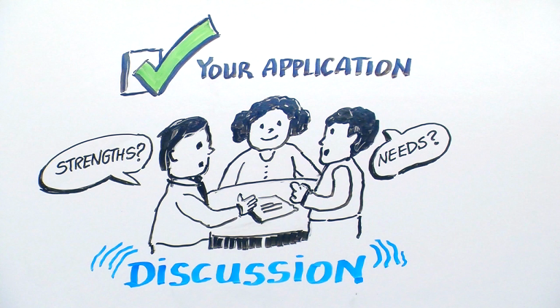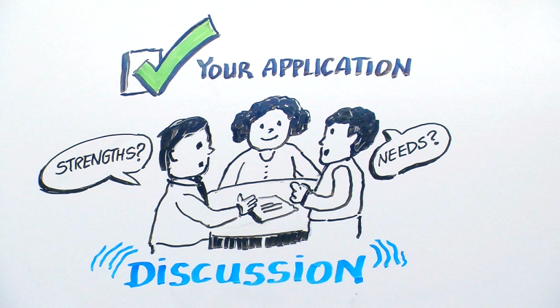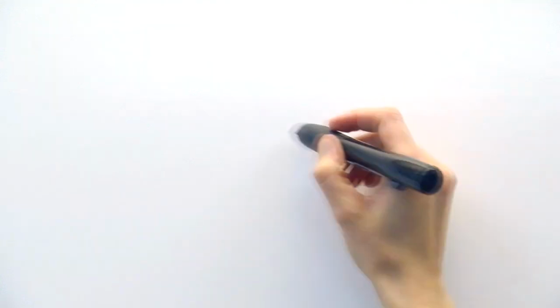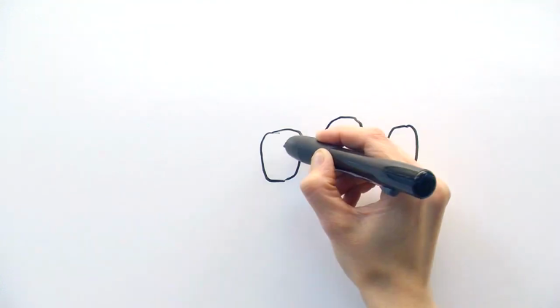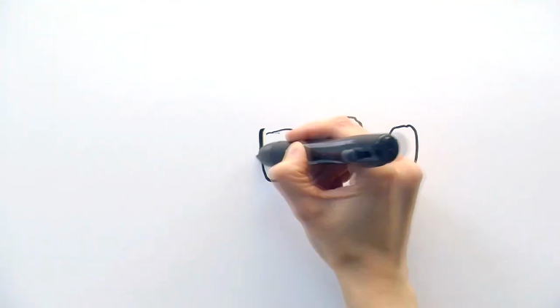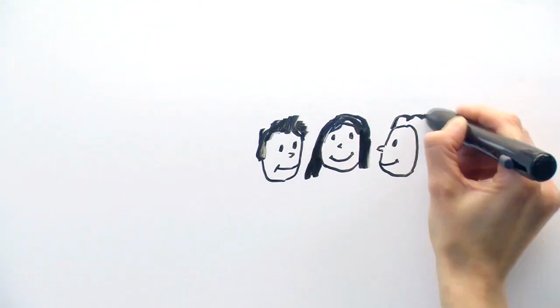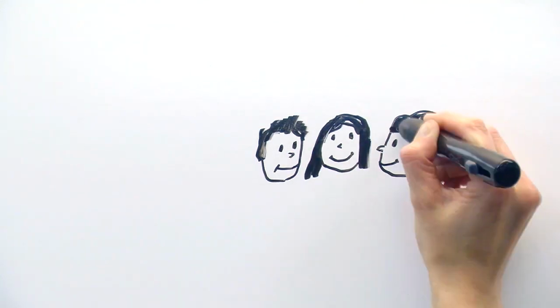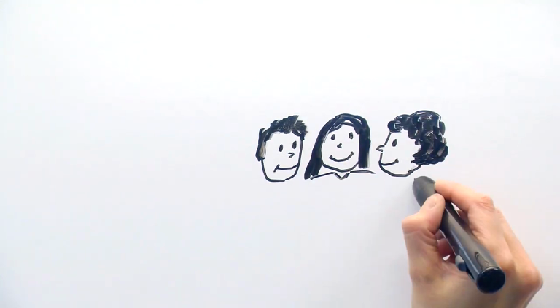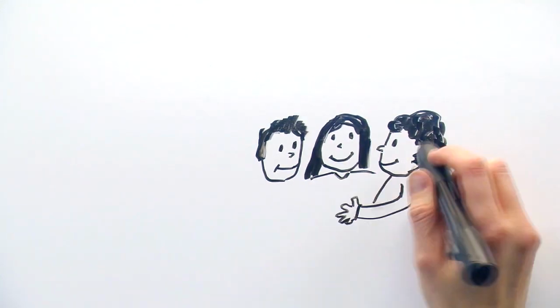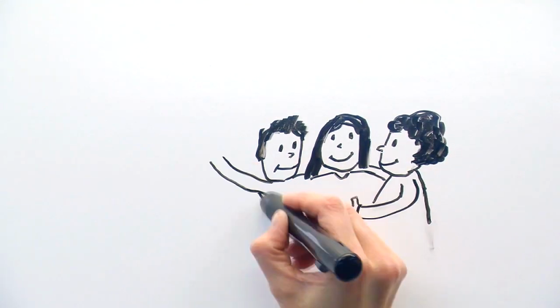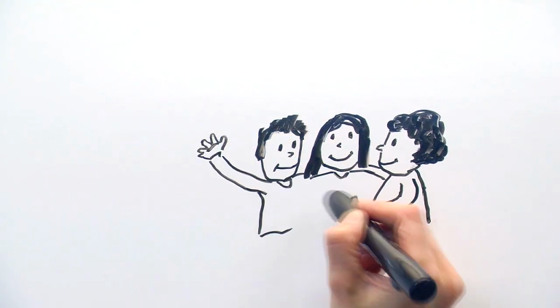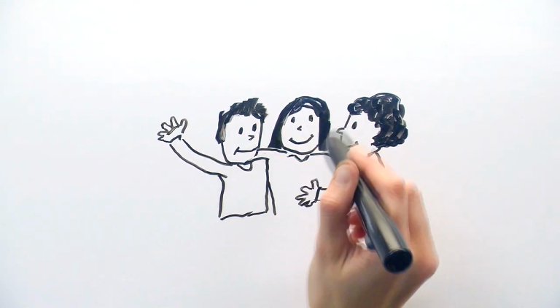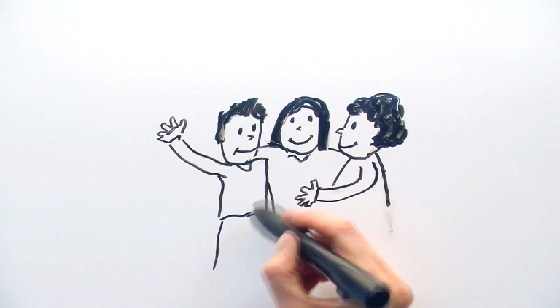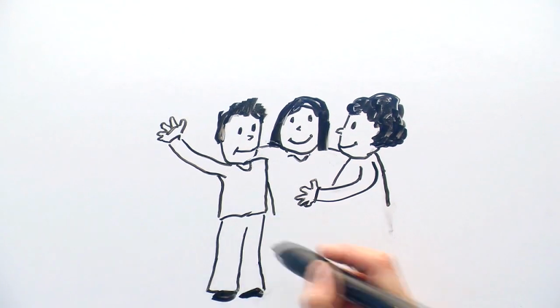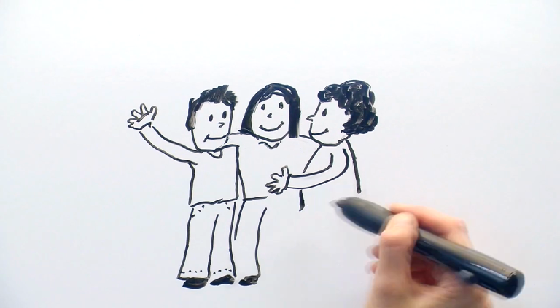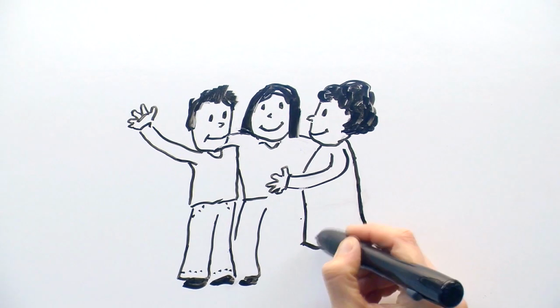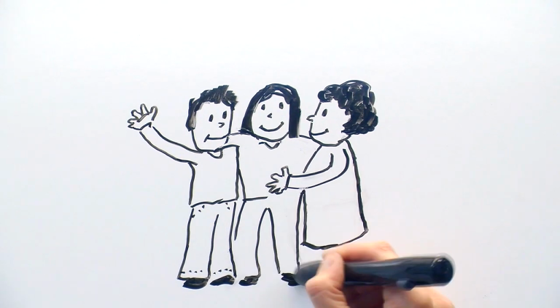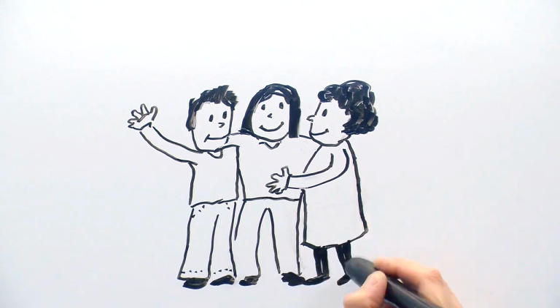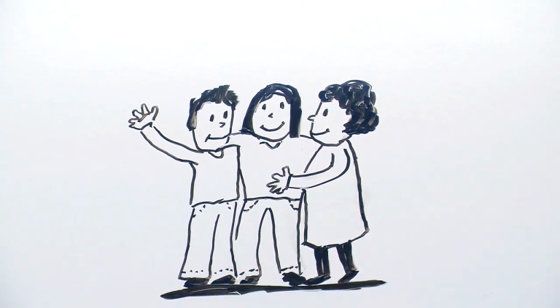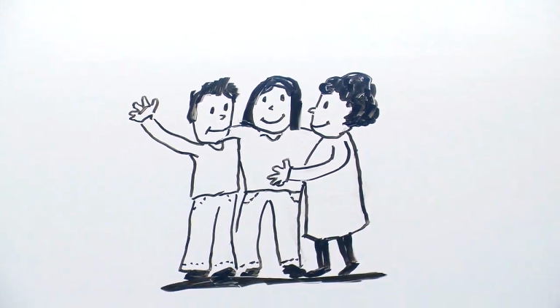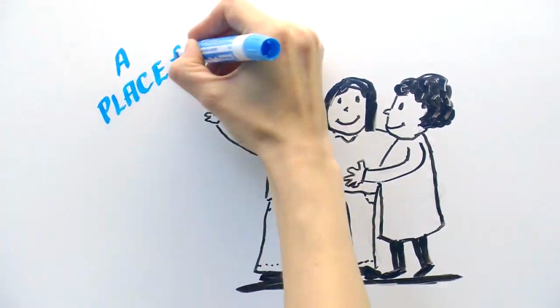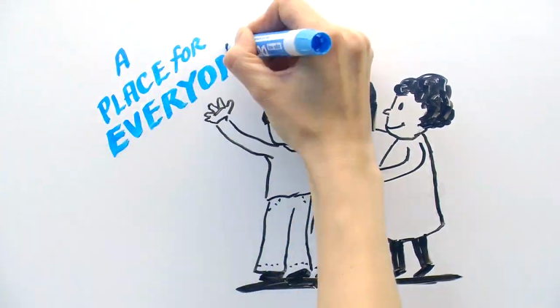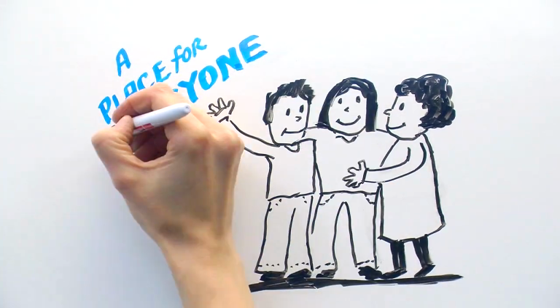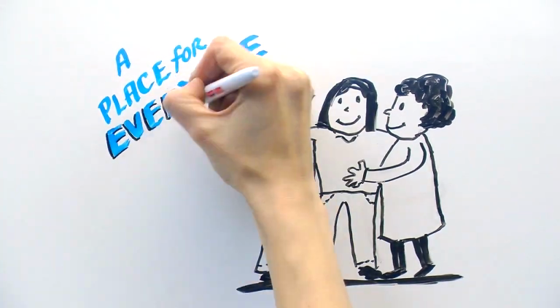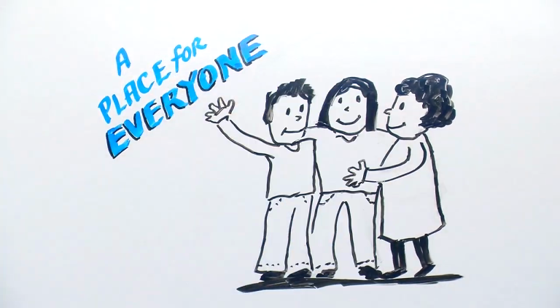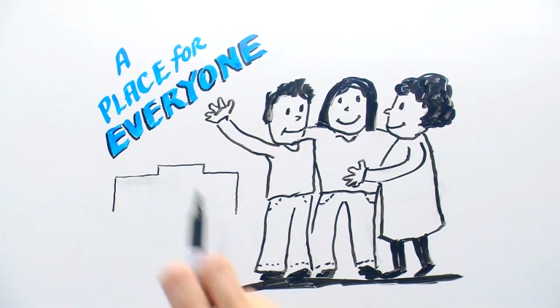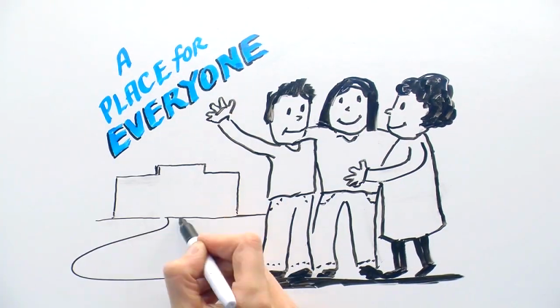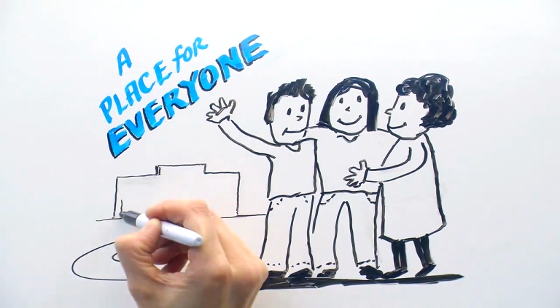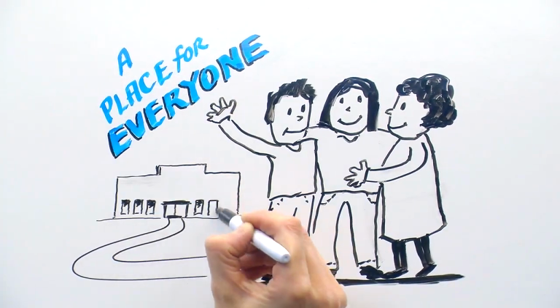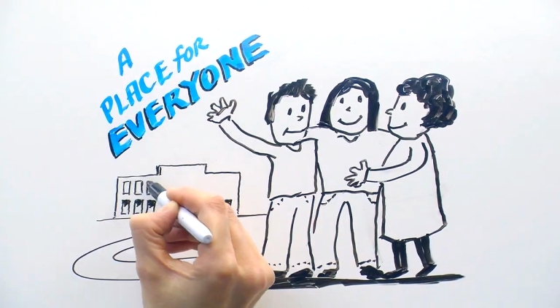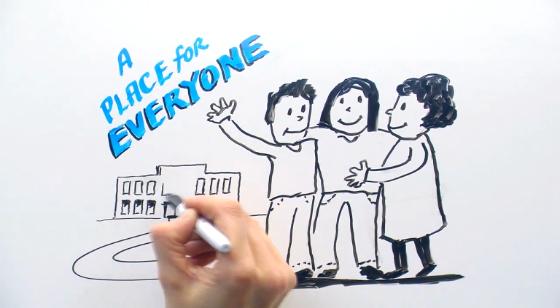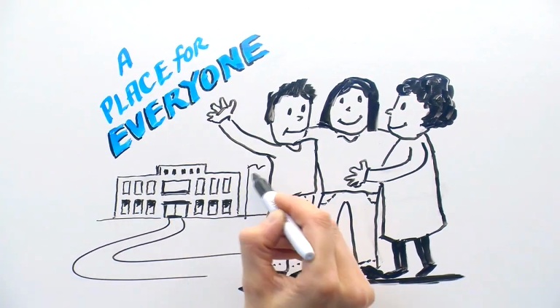The jump from elementary to secondary school is an exciting time. New friends, new teachers, and new opportunities are right around the corner.